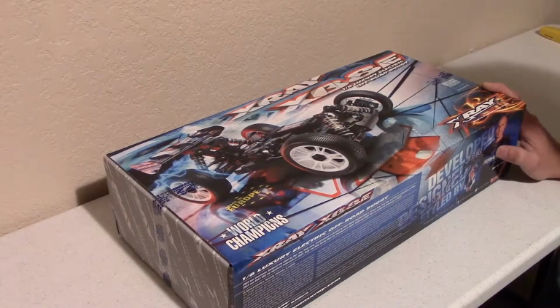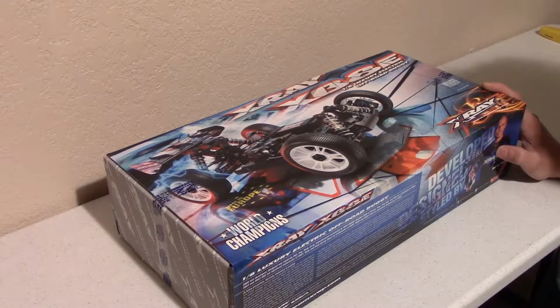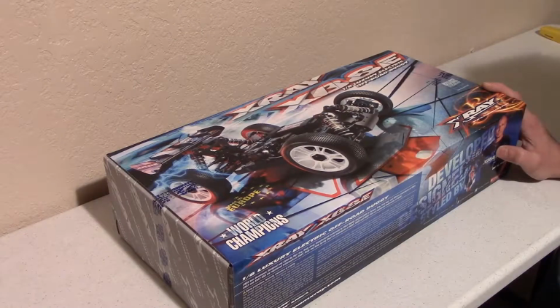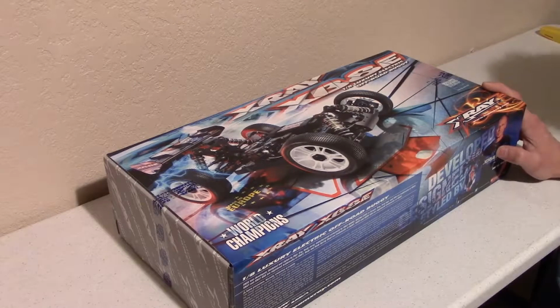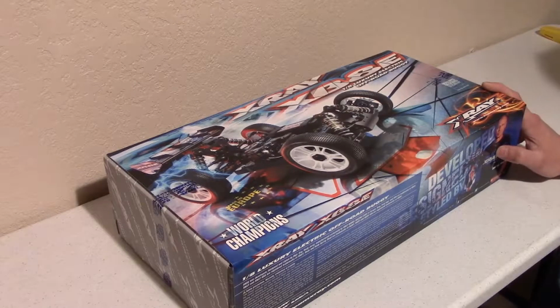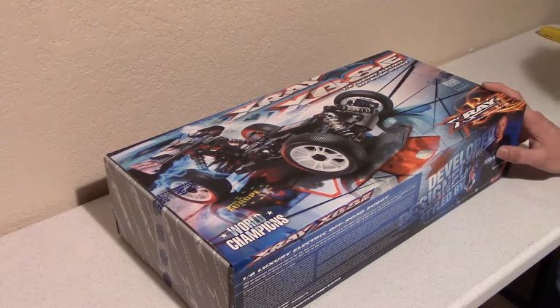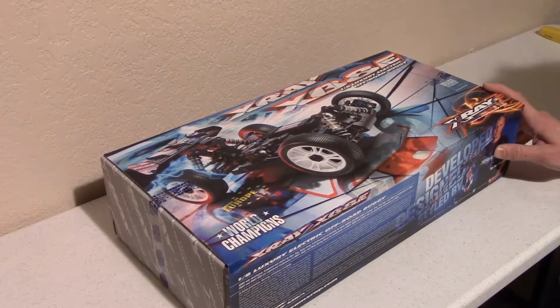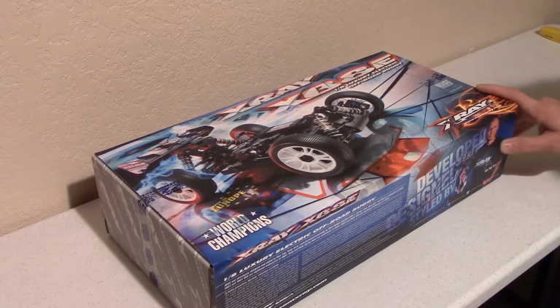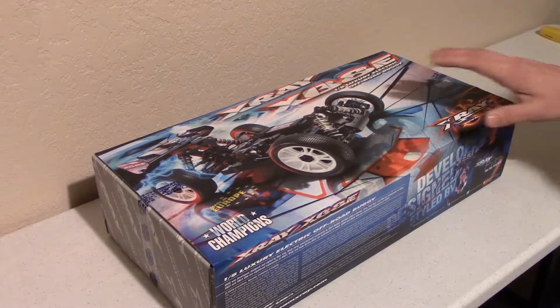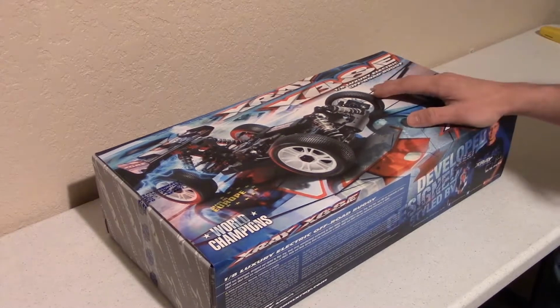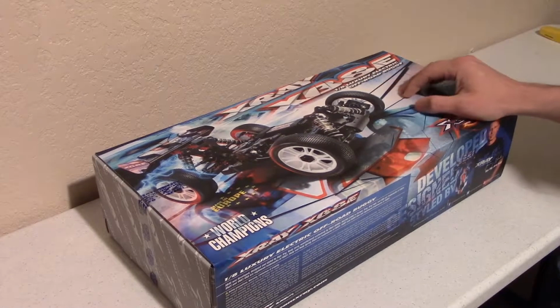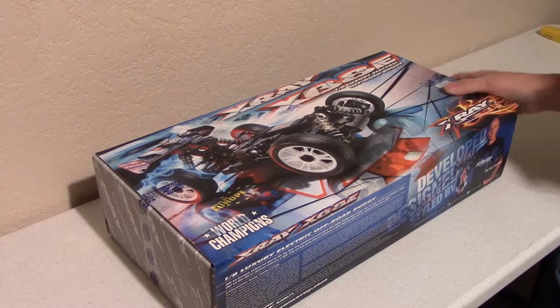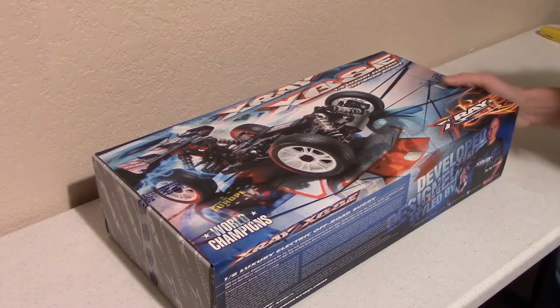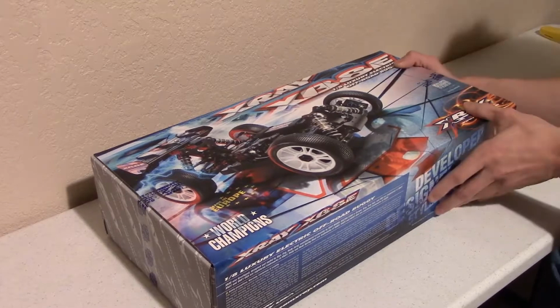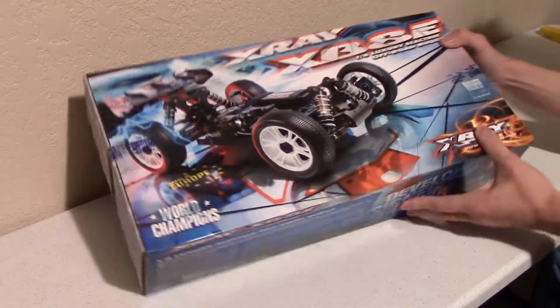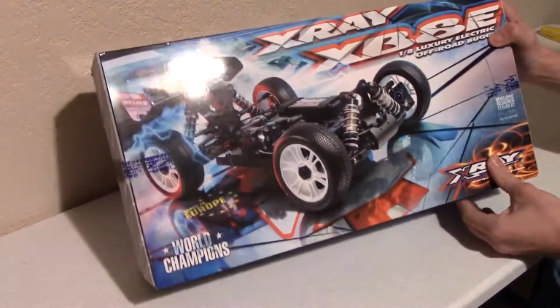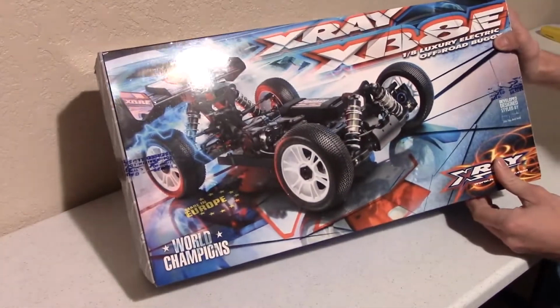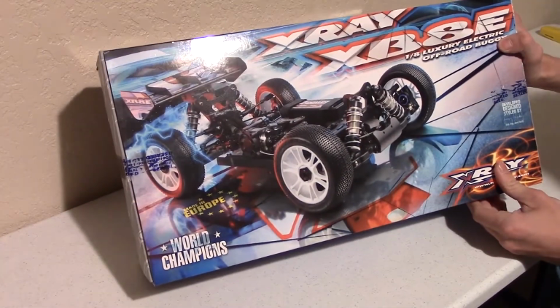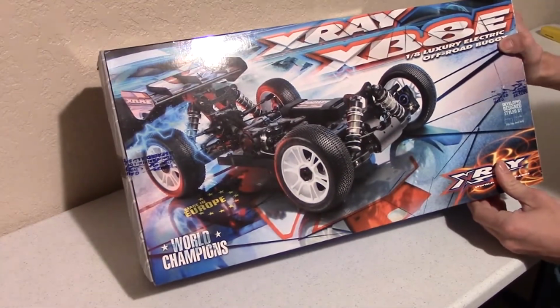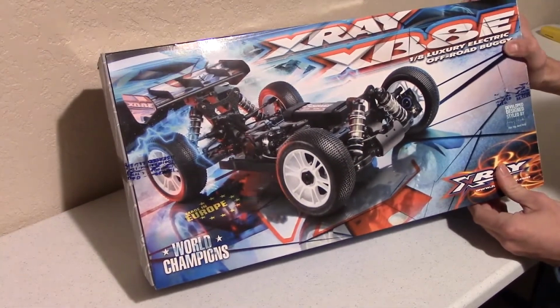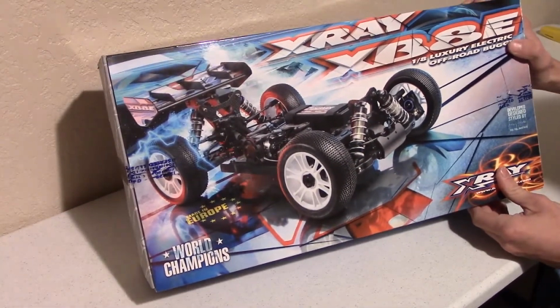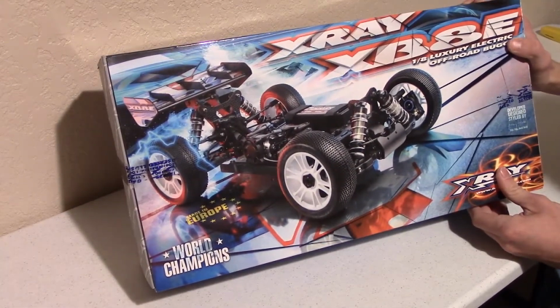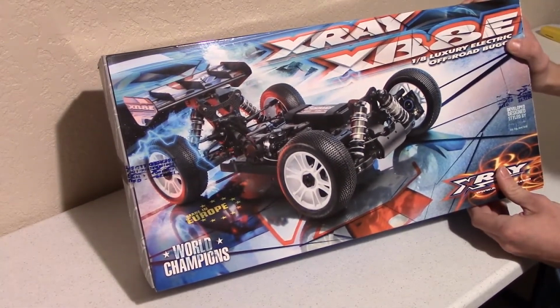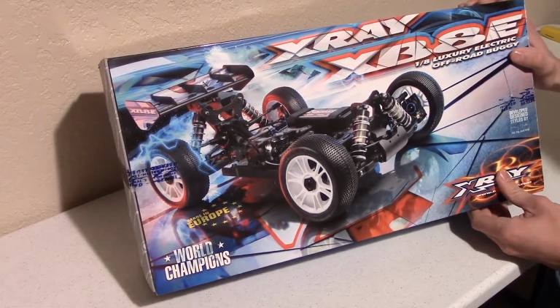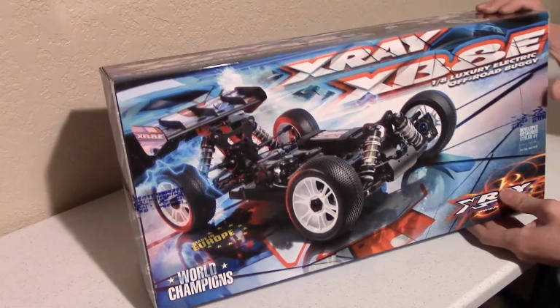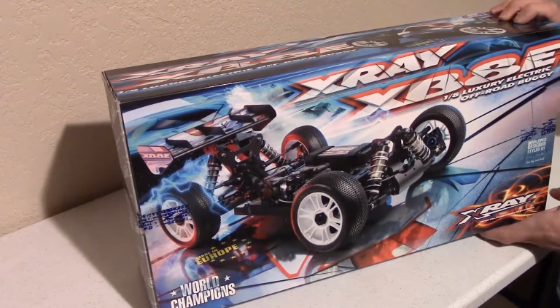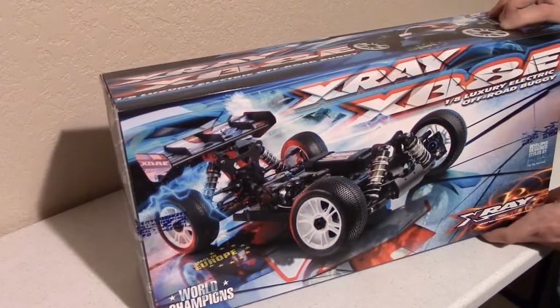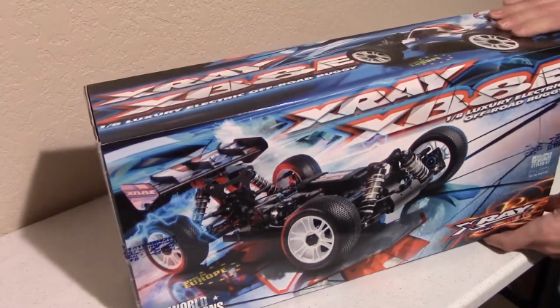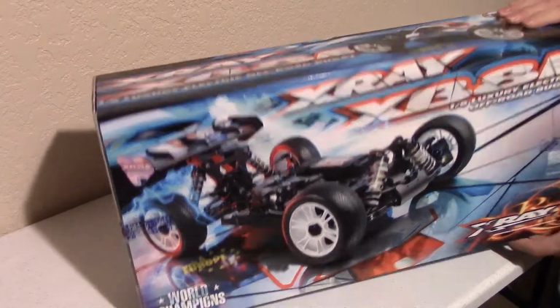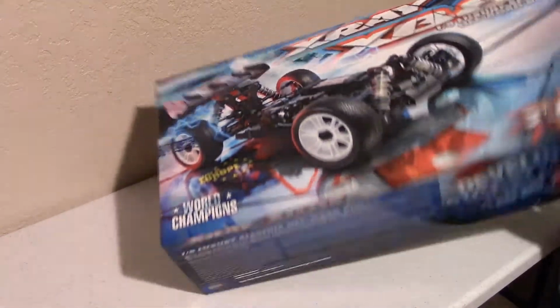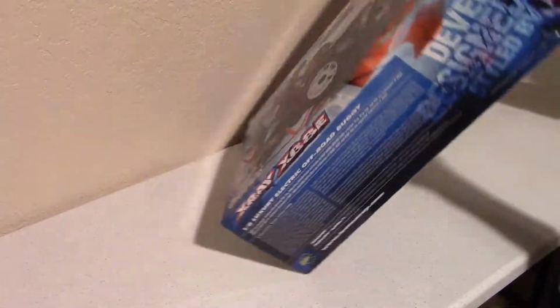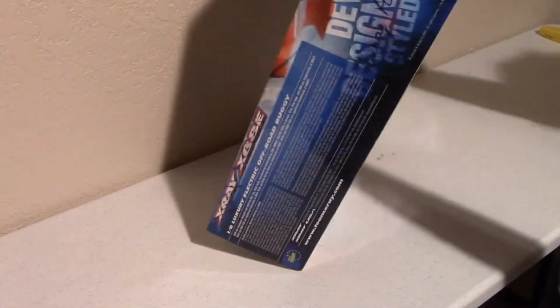Hey guys, Chris from SuperFastRC and today I'm going to be doing an unboxing of my new X-Ray XT8E 2015 kit. So I'm going to just get it out of the box for you.